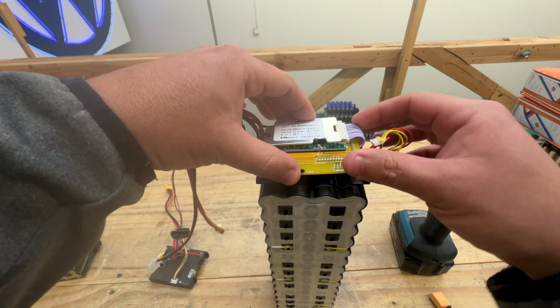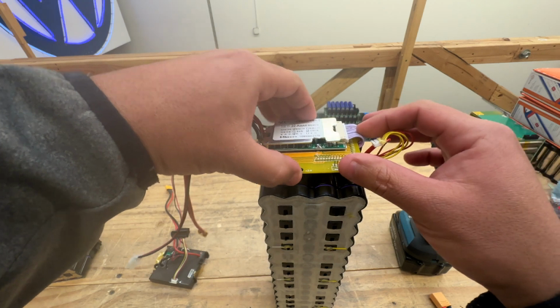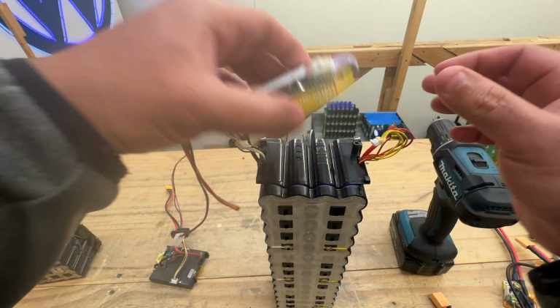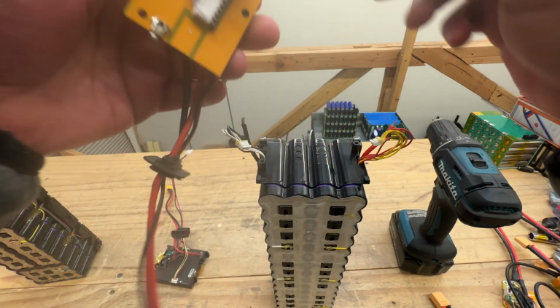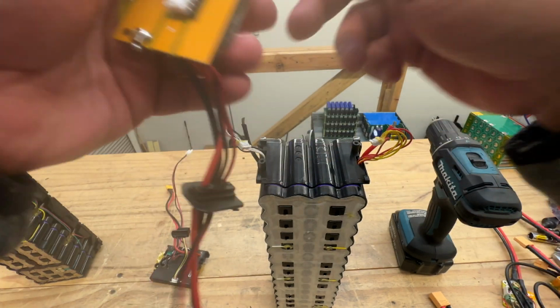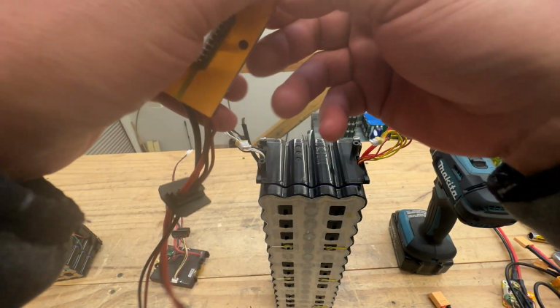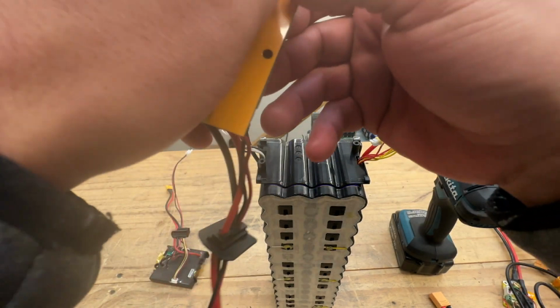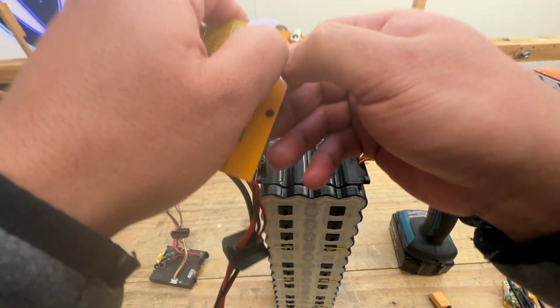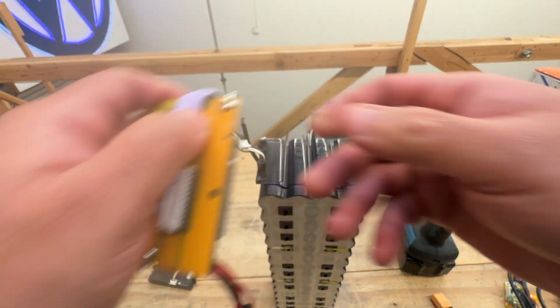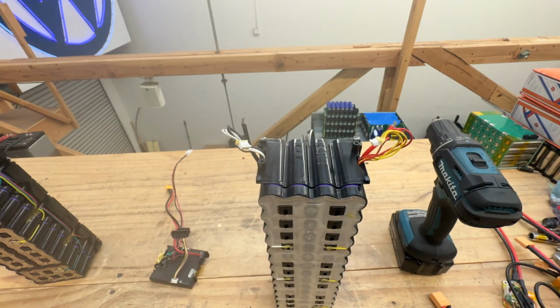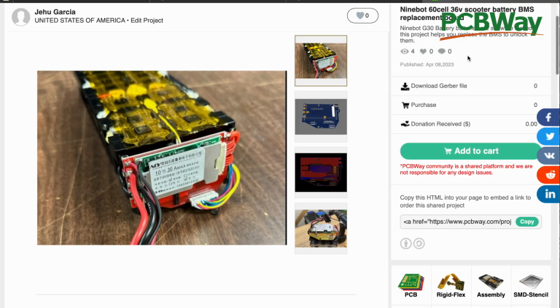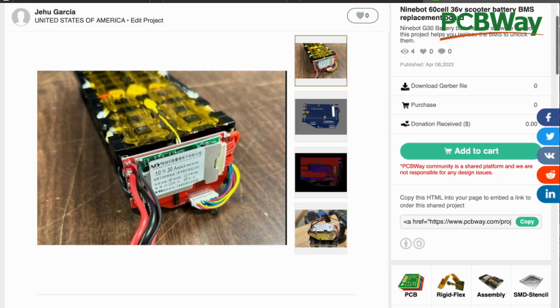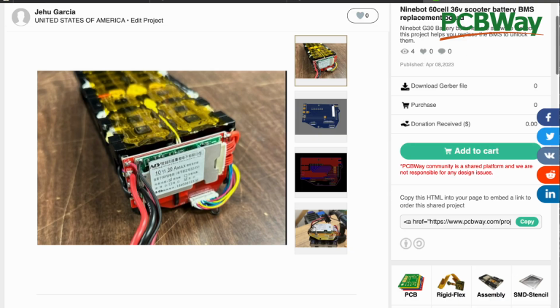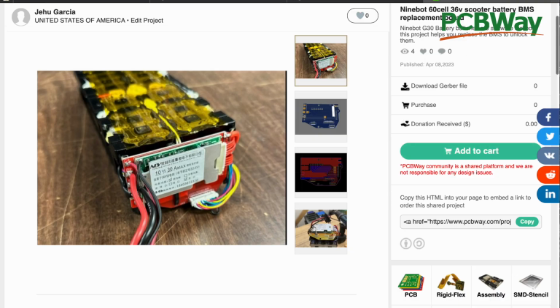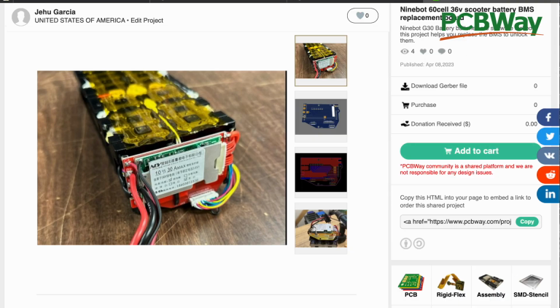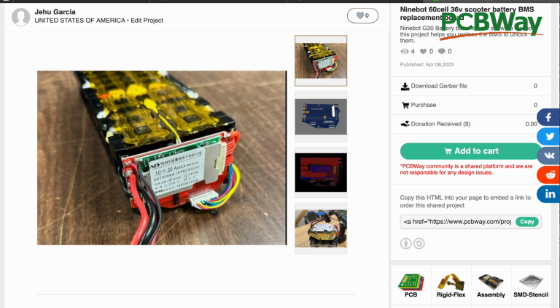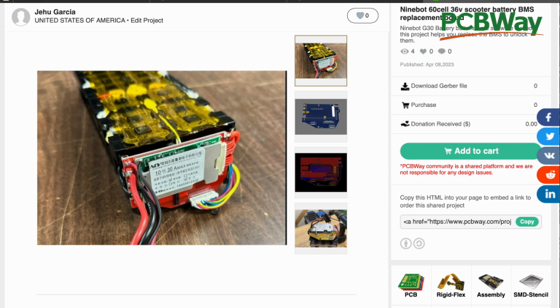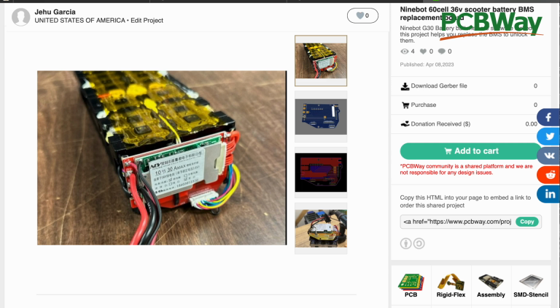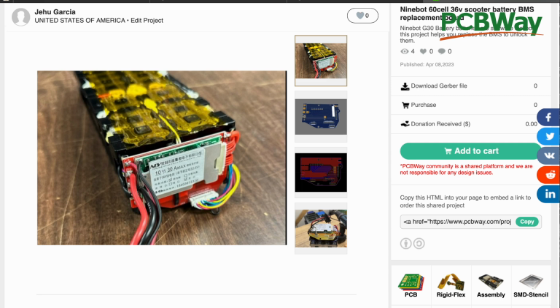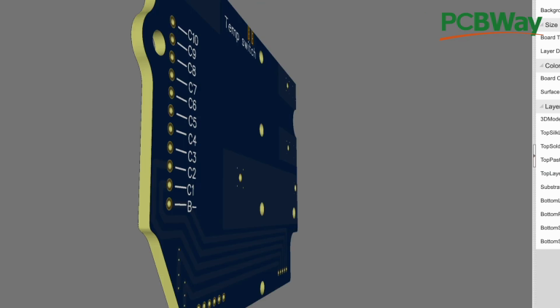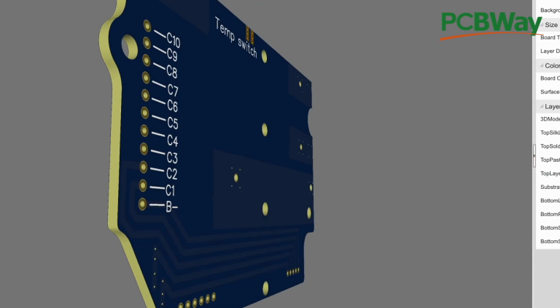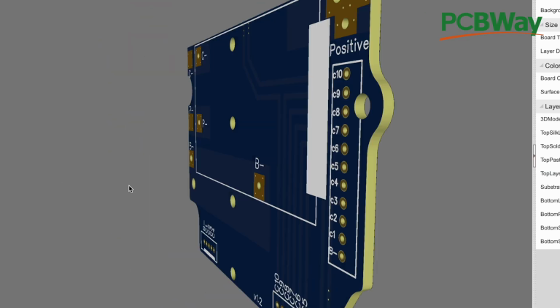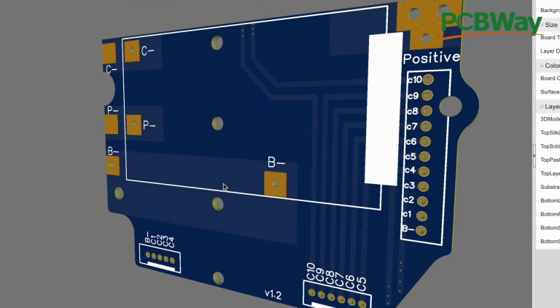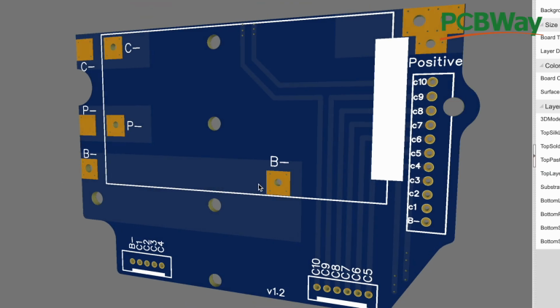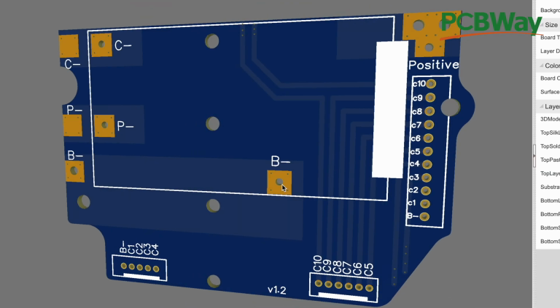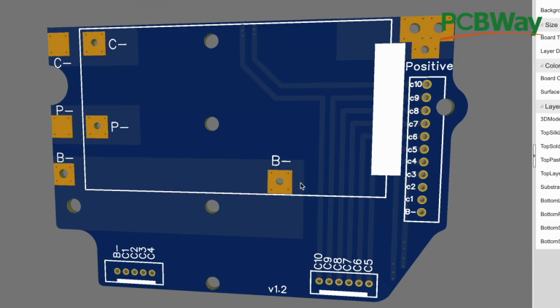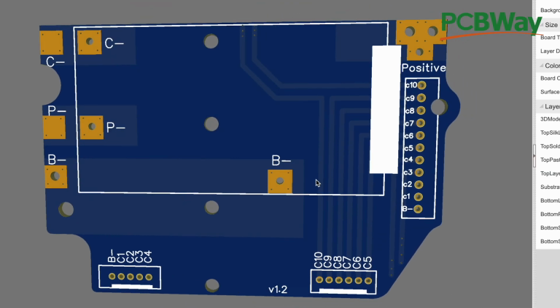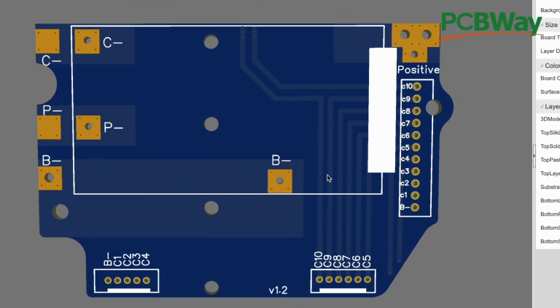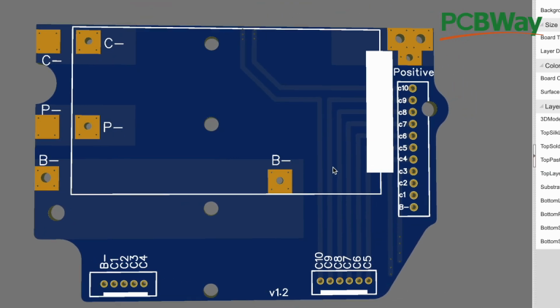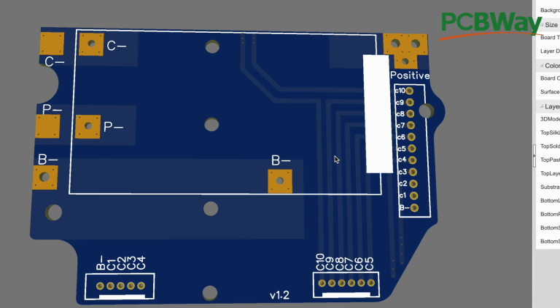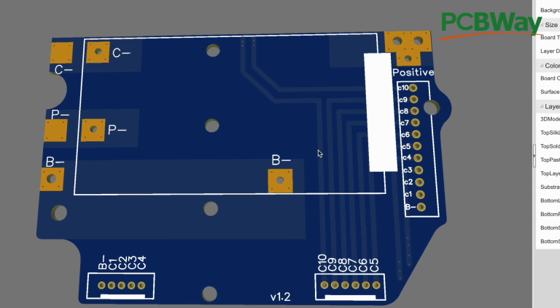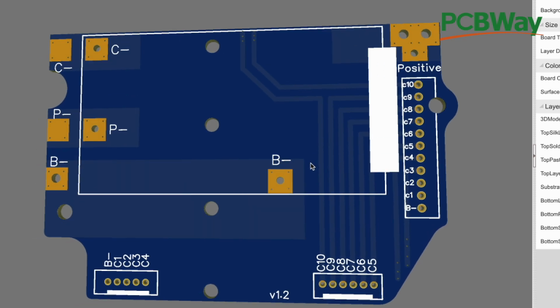You saw how easy it was to do this, and then you have a working battery. I want to thank PCBWay for sponsoring this video. We'll see you guys on the next one. Bye.